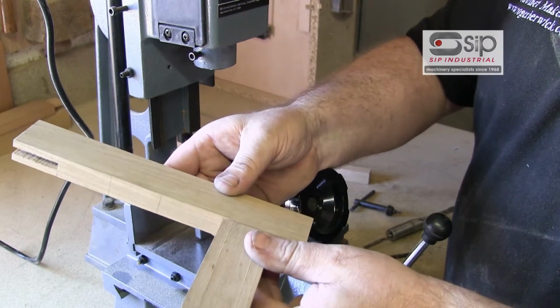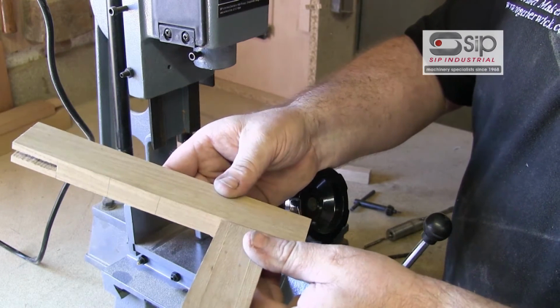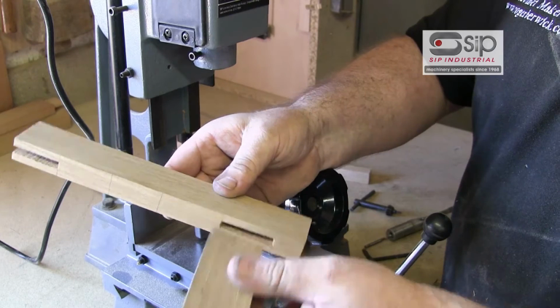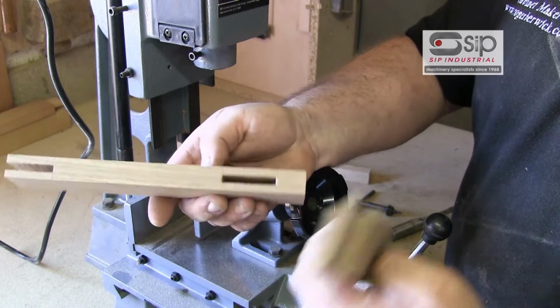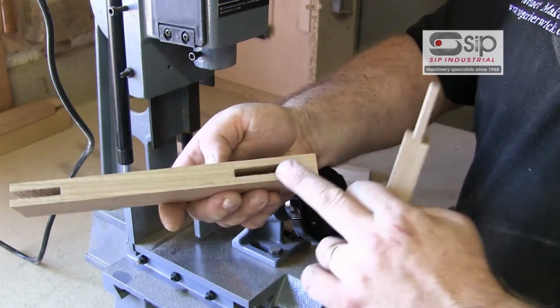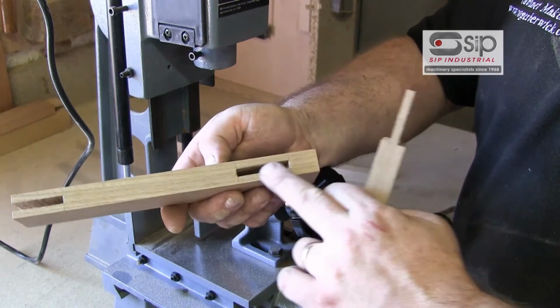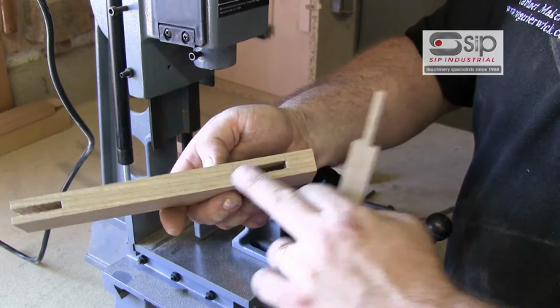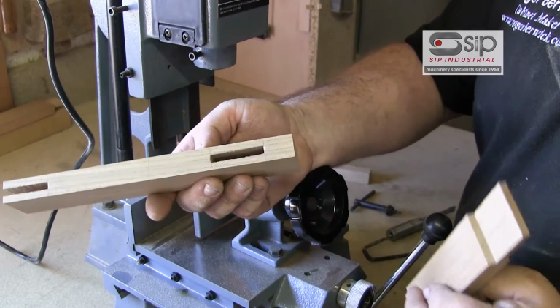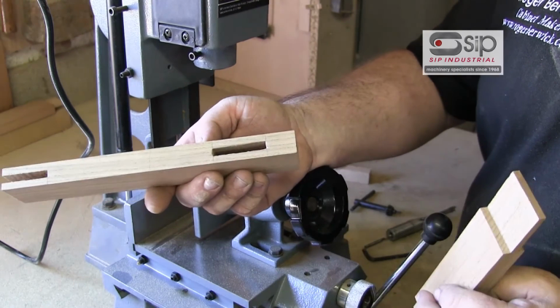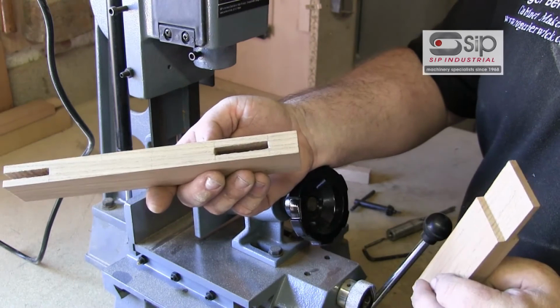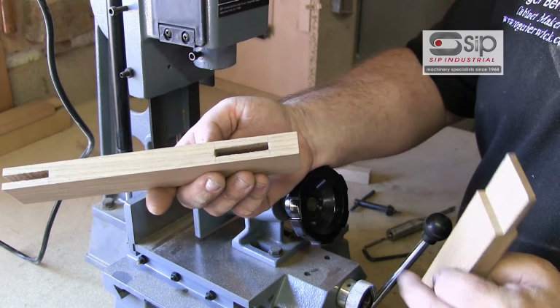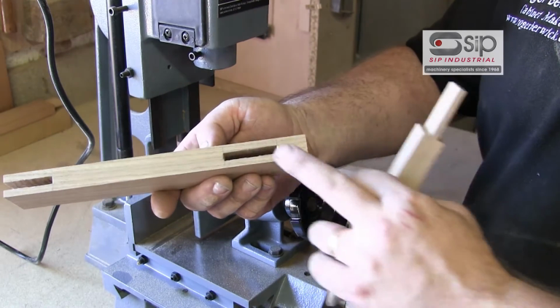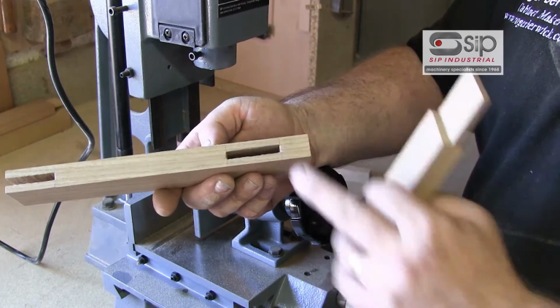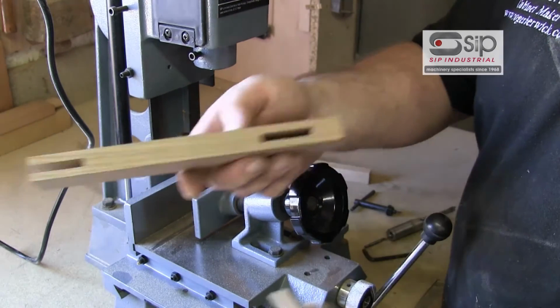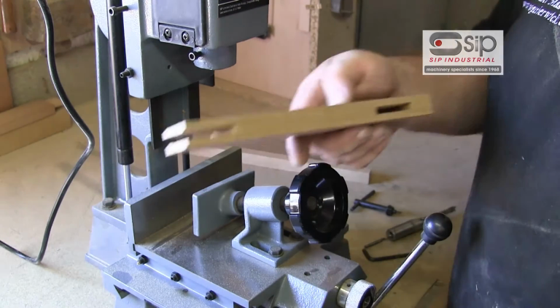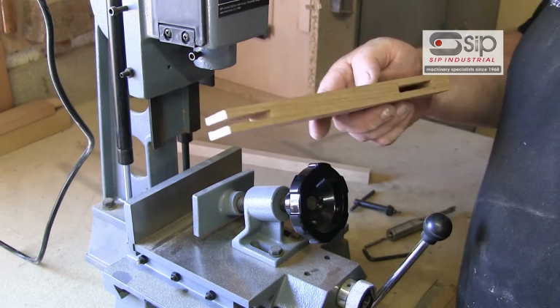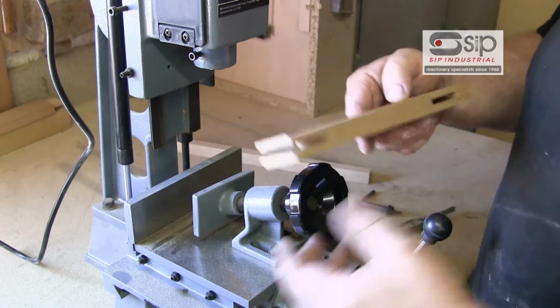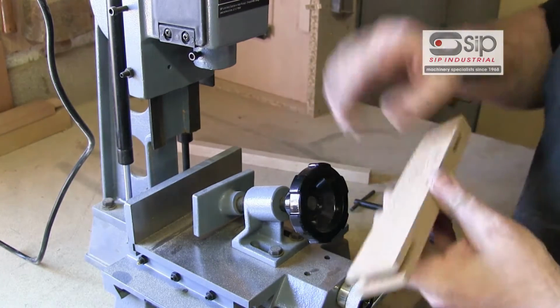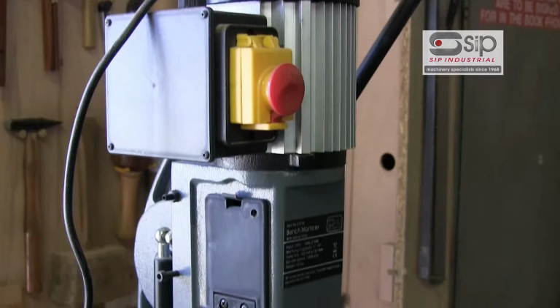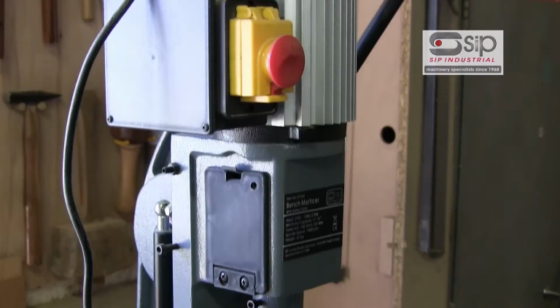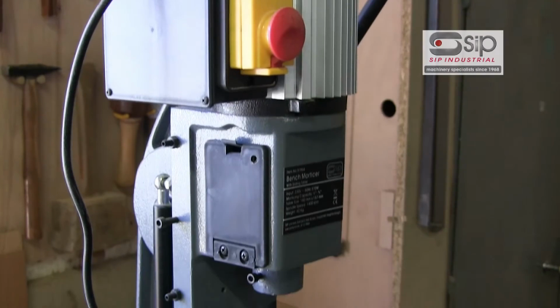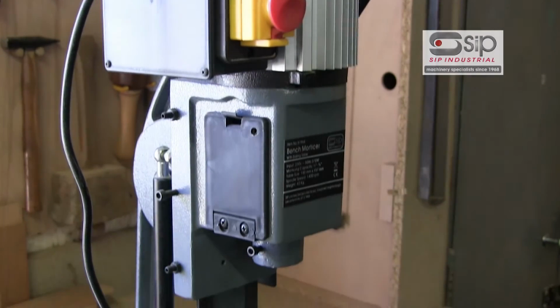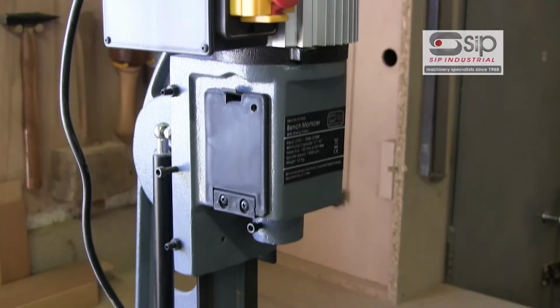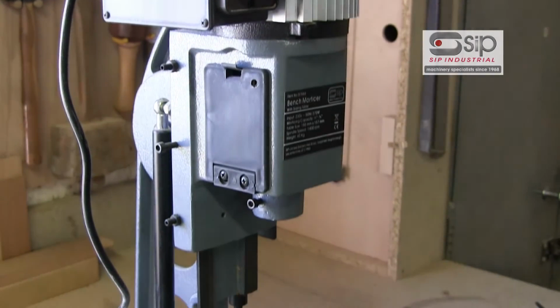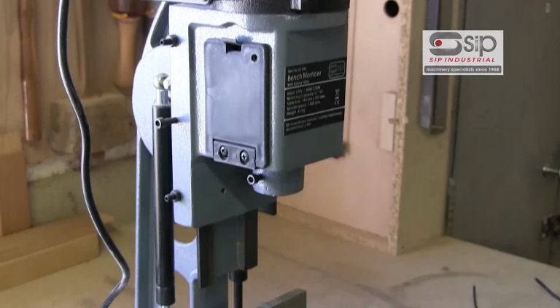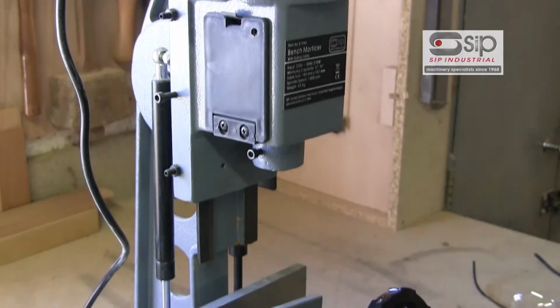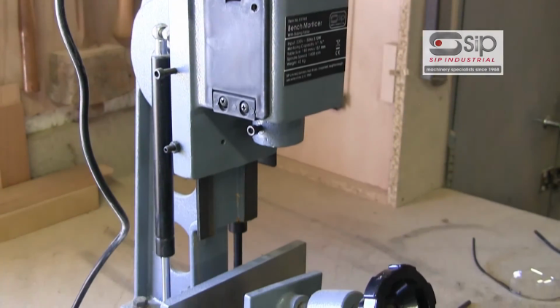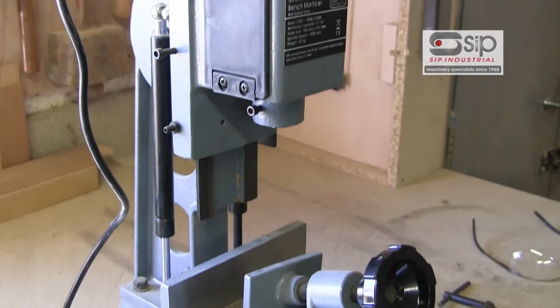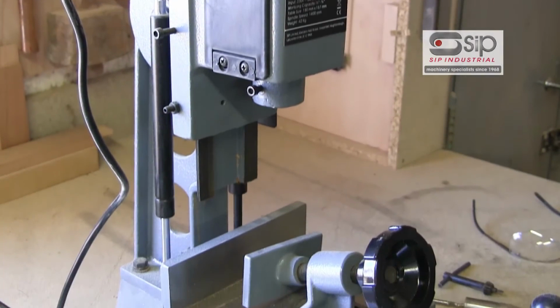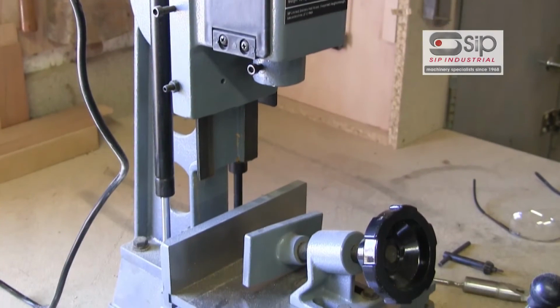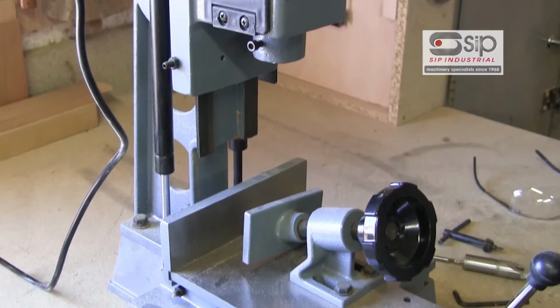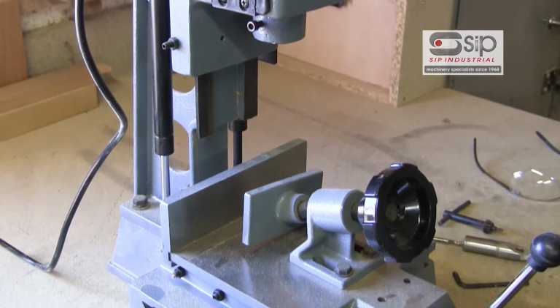The difficult bit is actually cutting the square section hole, and this is where SIP's bench mounted mortiser comes into its own, enabling us to do this.